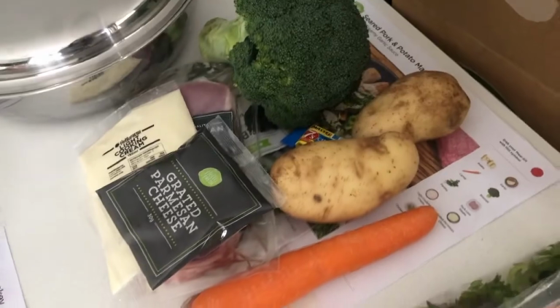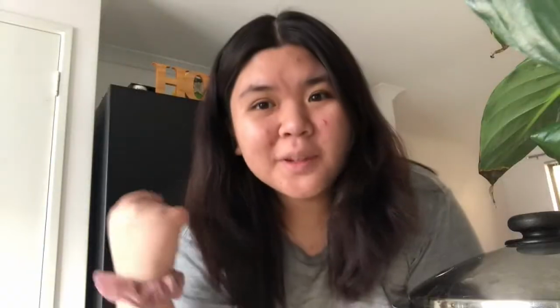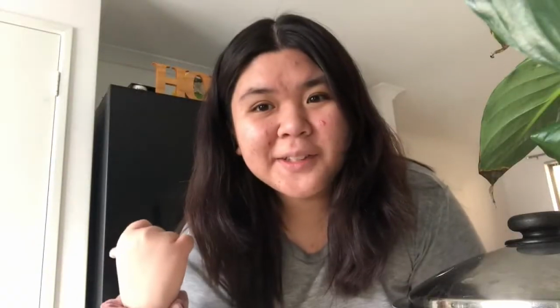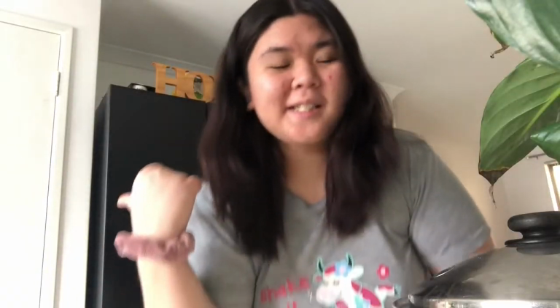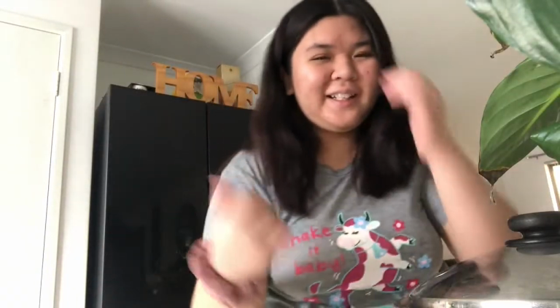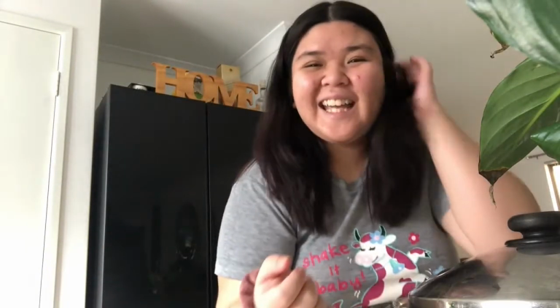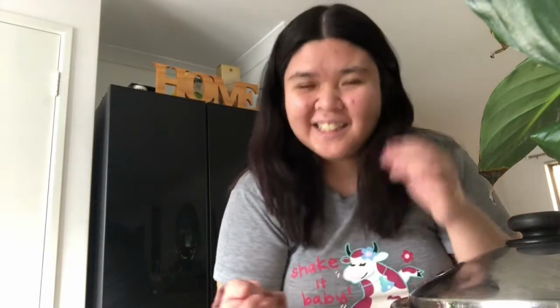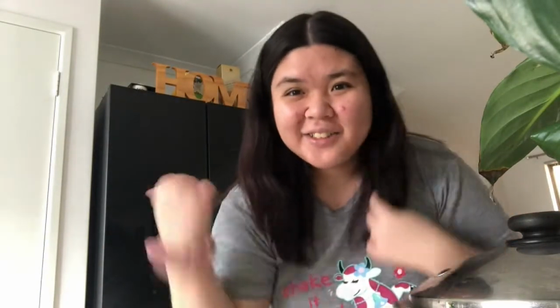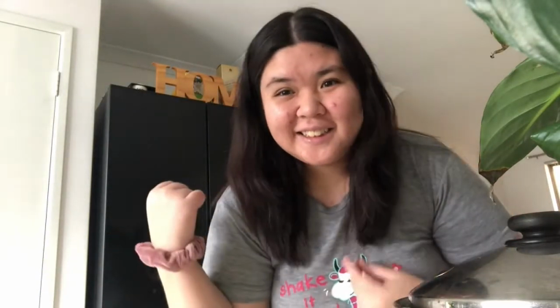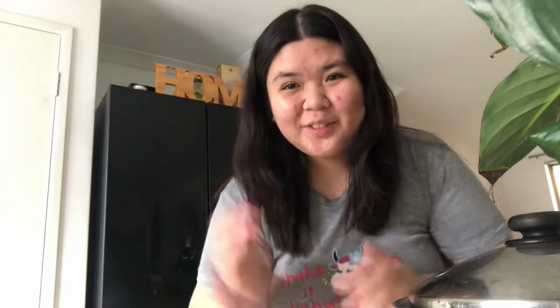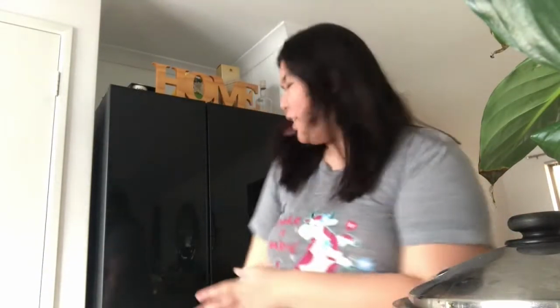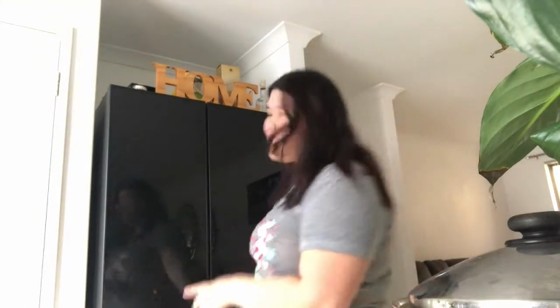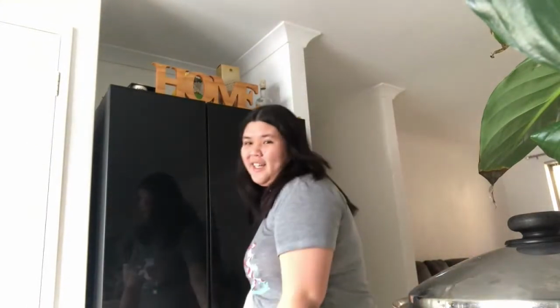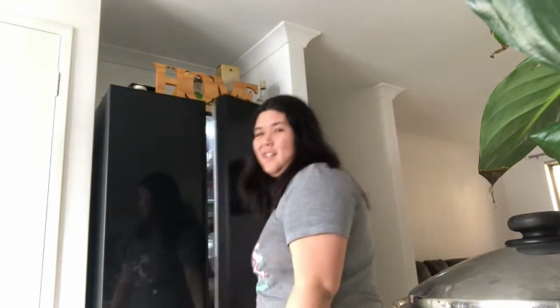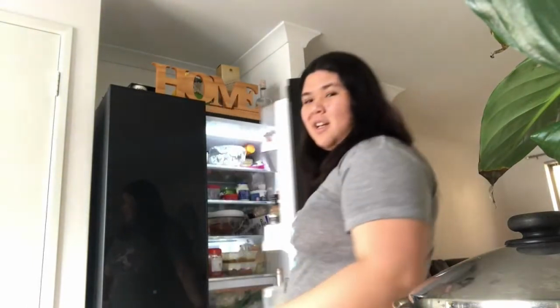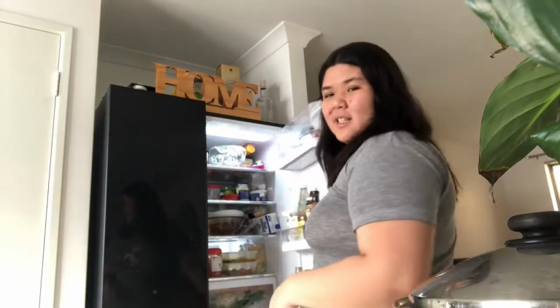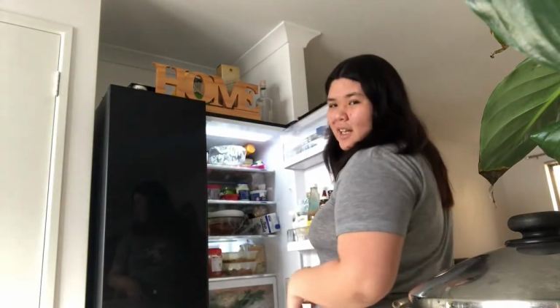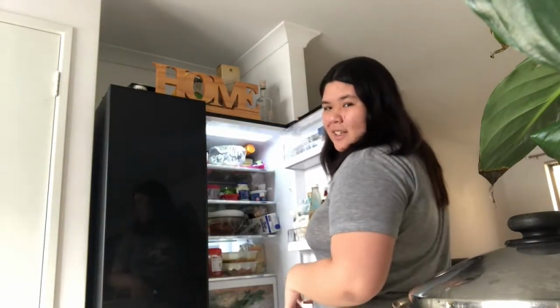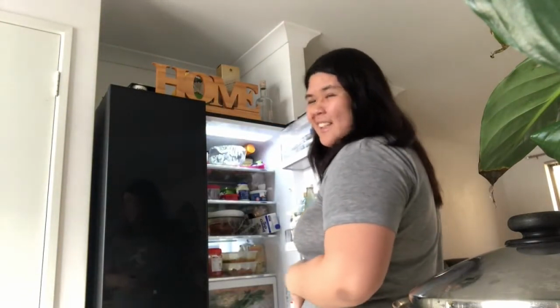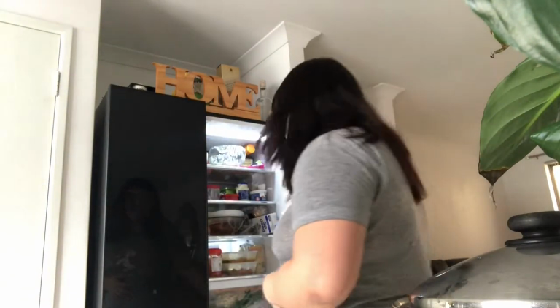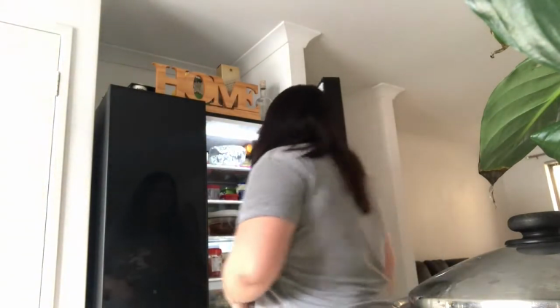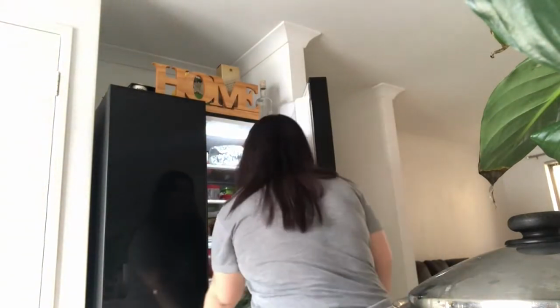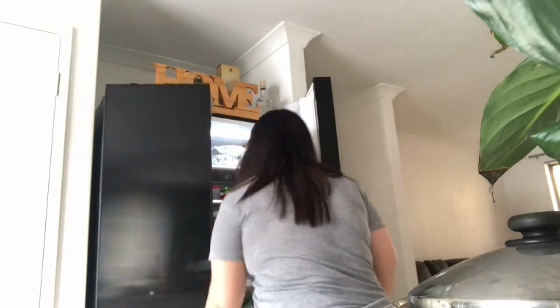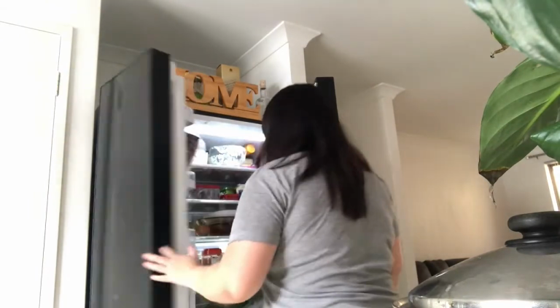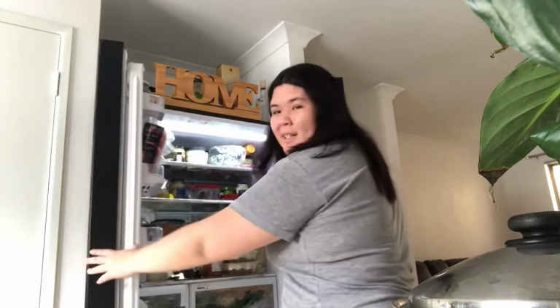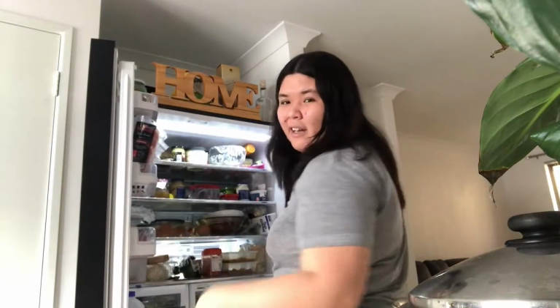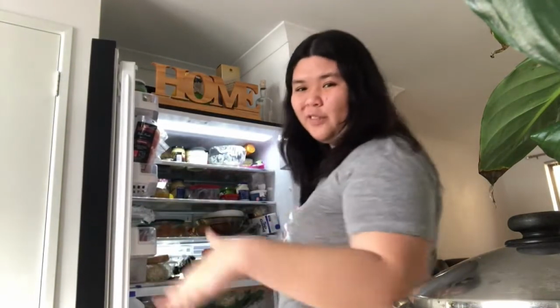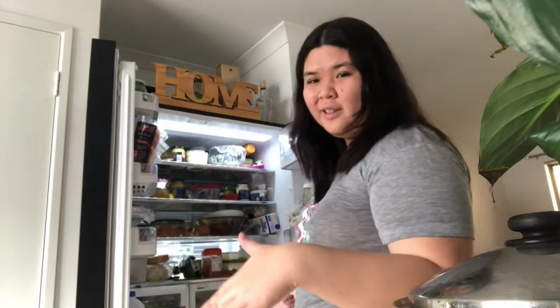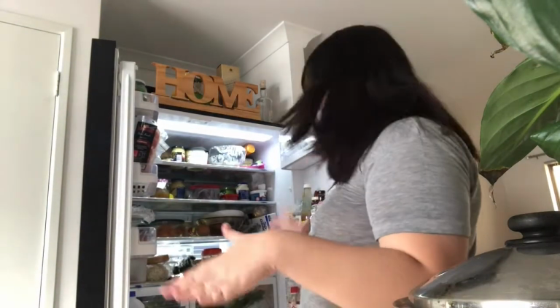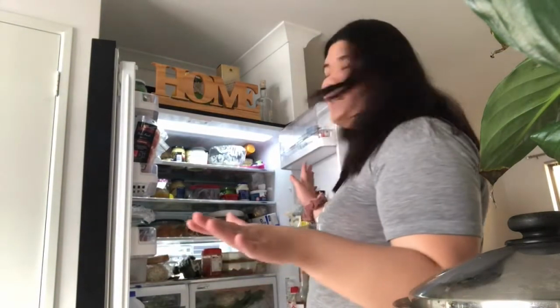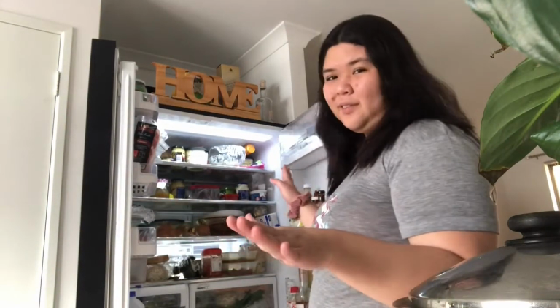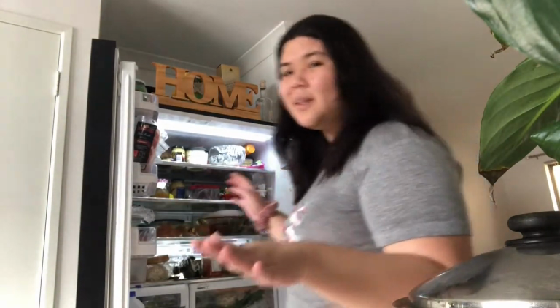Now putting the ingredients into the fridge - fridge reveal! It's kind of messy and just full. It's usually not this full, but yeah.